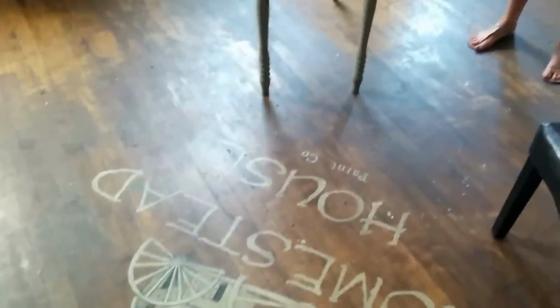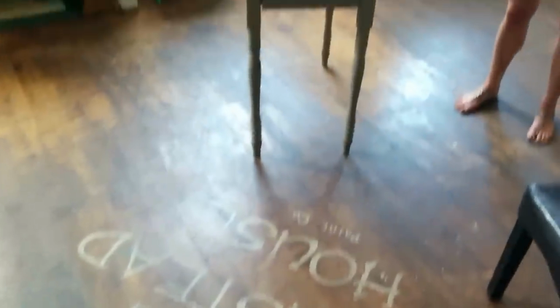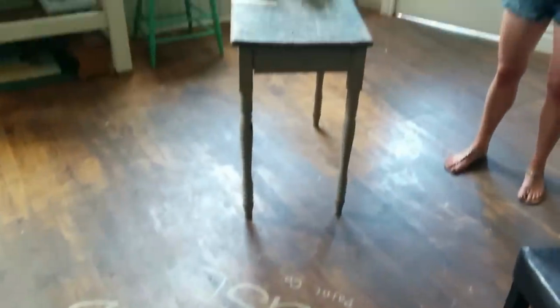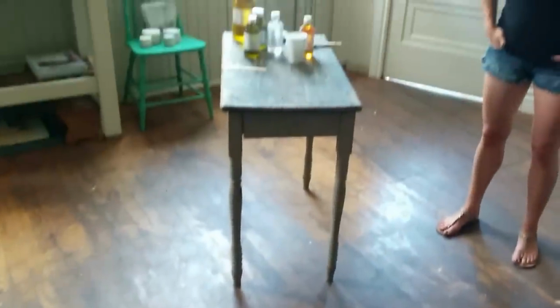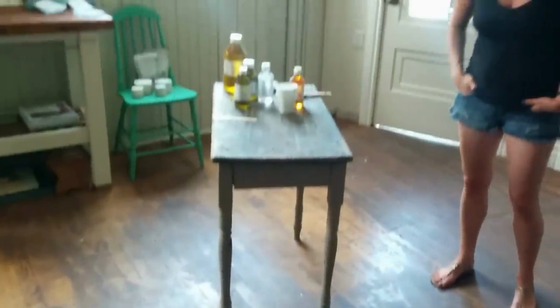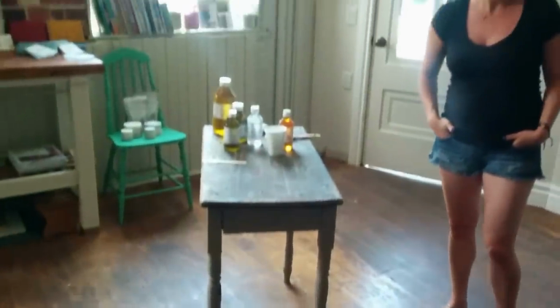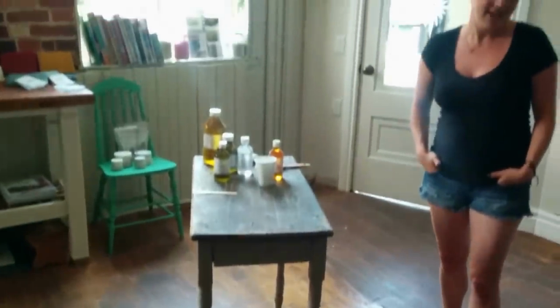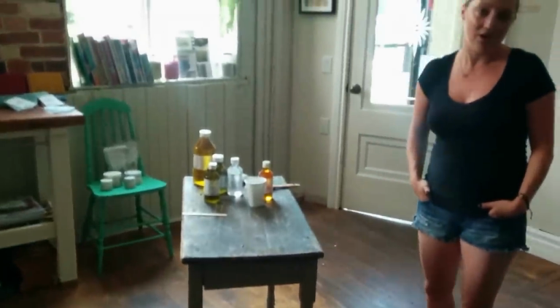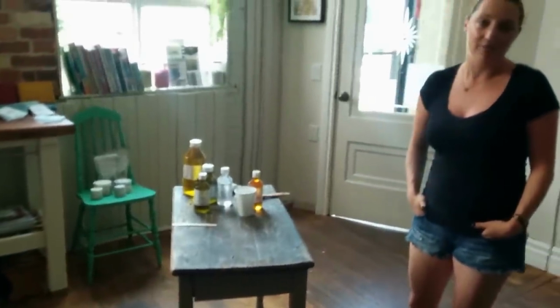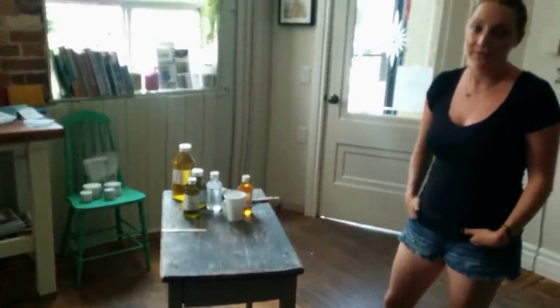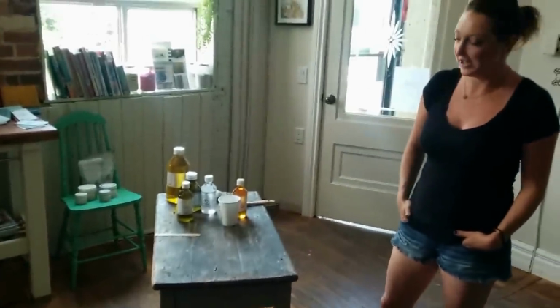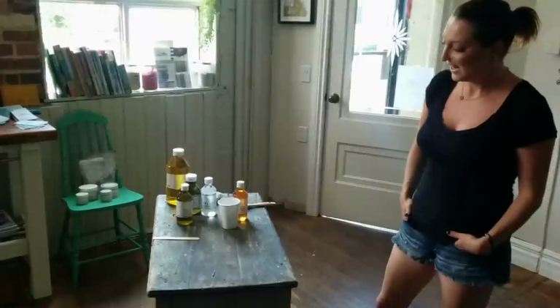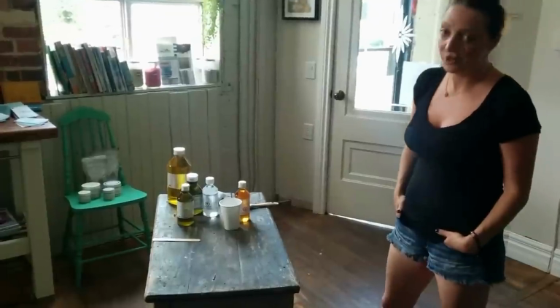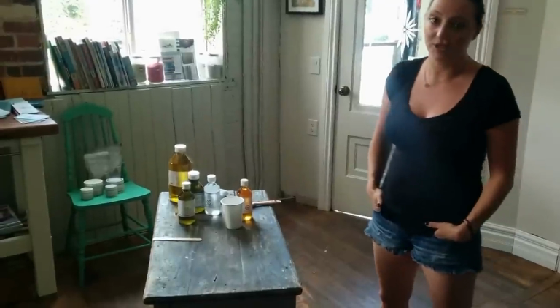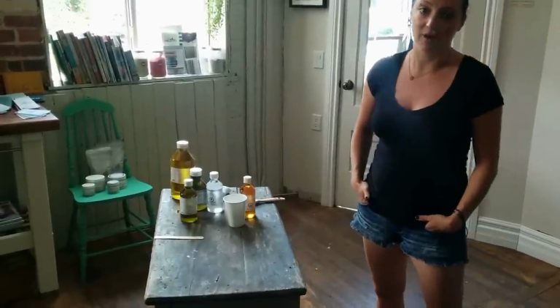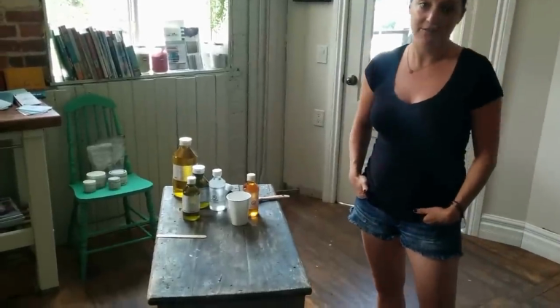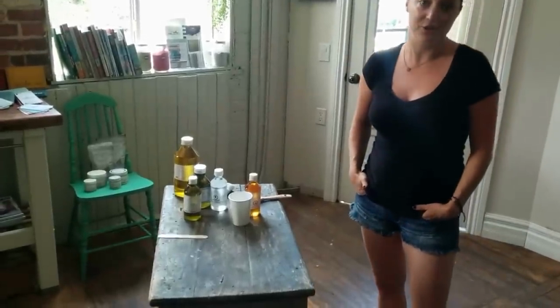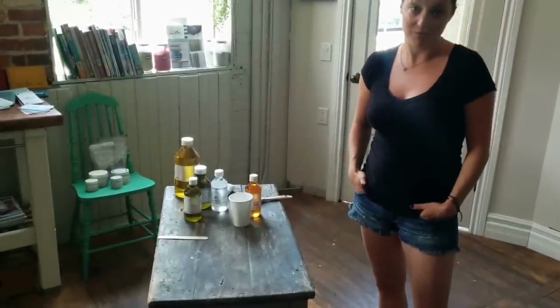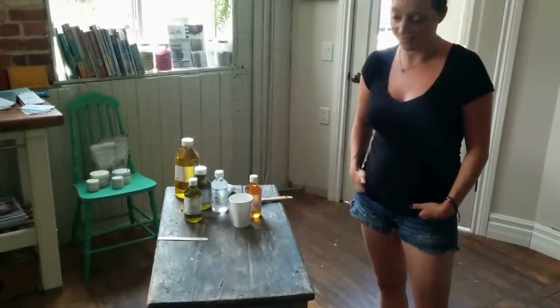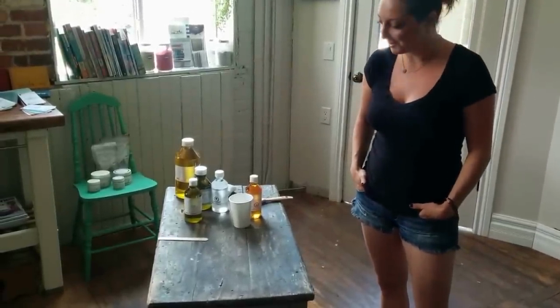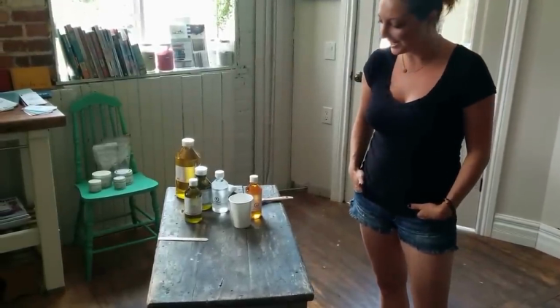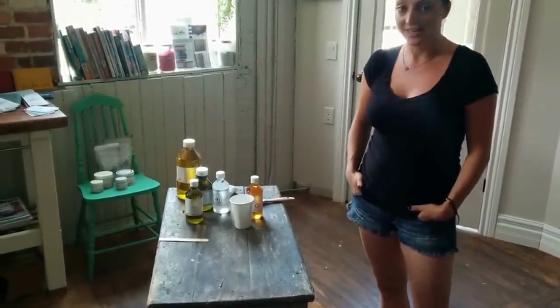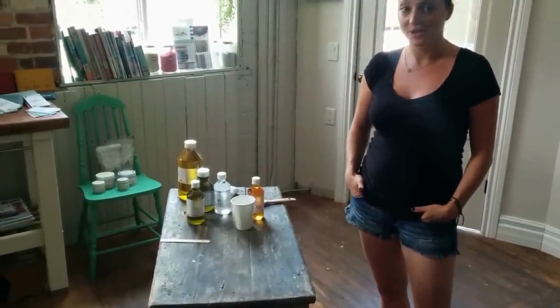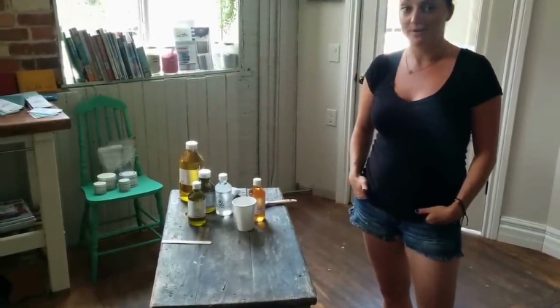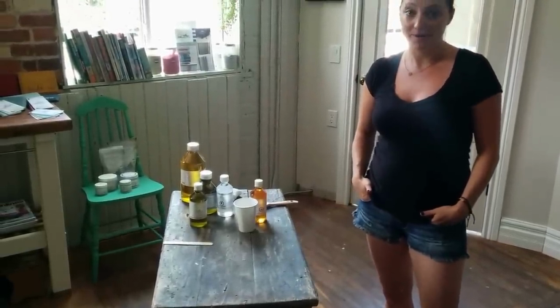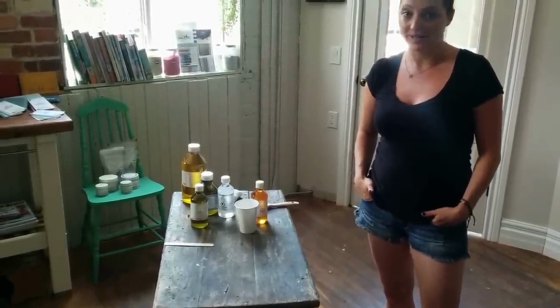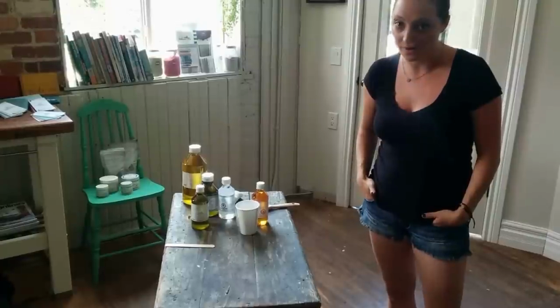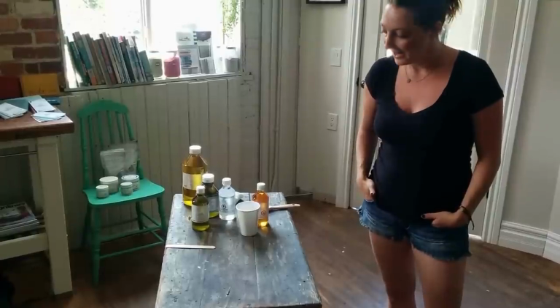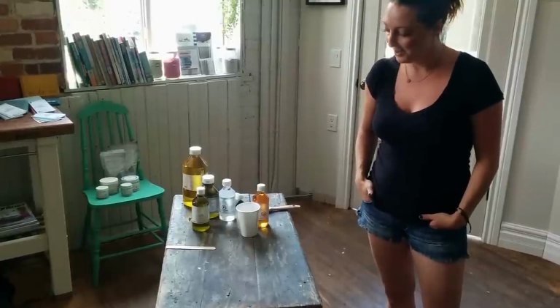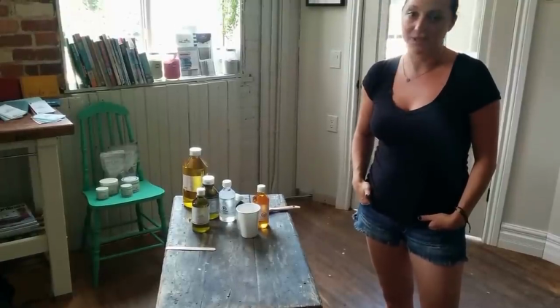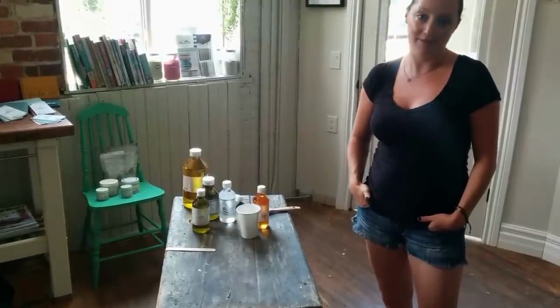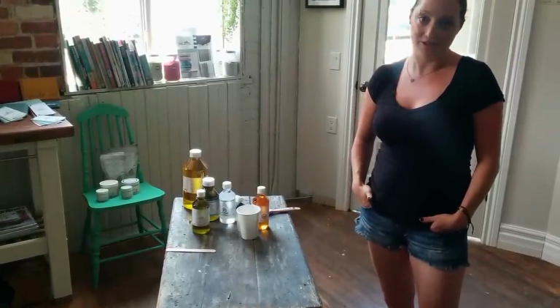Welcome to Homestead House. My name is Jenny Min. Today I'm going to be talking to you about different finishes. With so many options on the market it's difficult to choose which one will be the best one for your project. Today I'm going to talk about hemp oil and tung oil. These are two of my absolute favourite finishes.